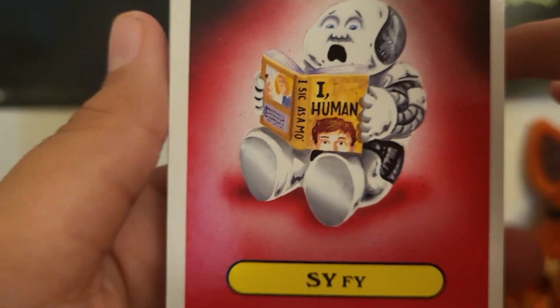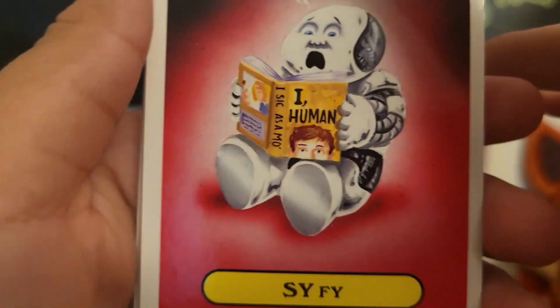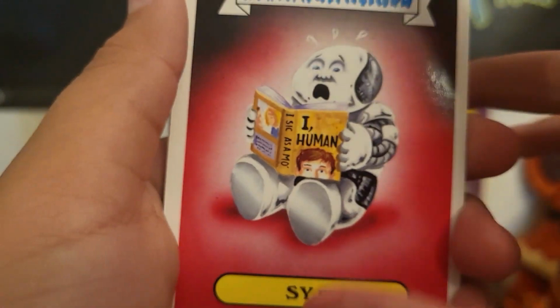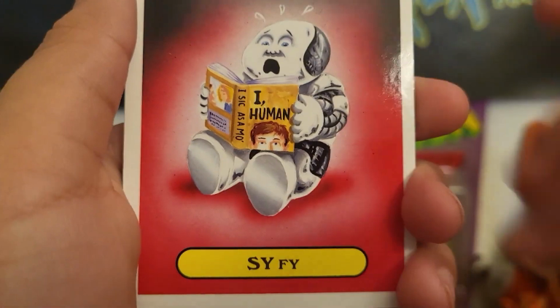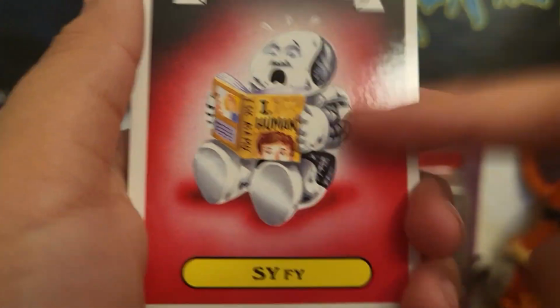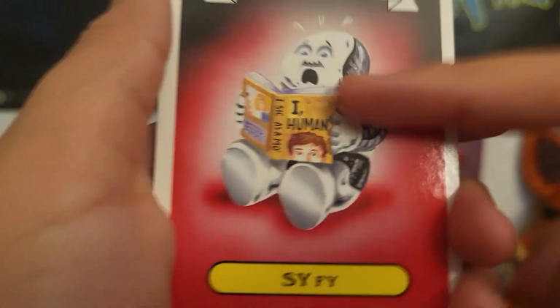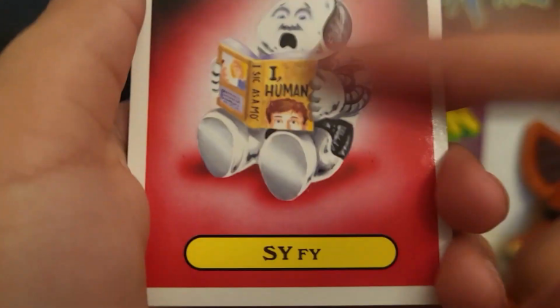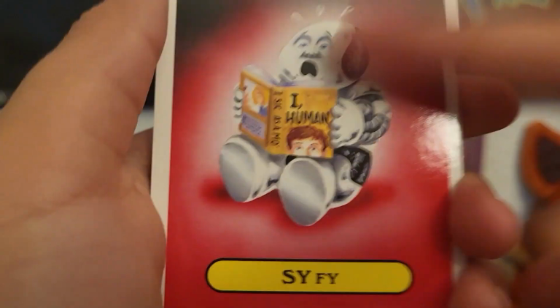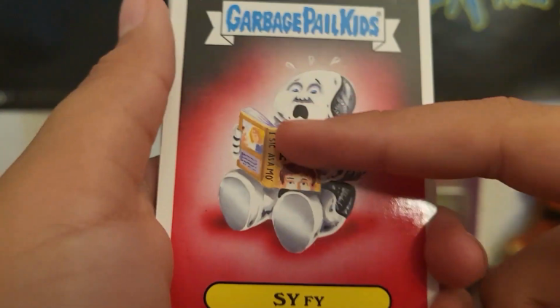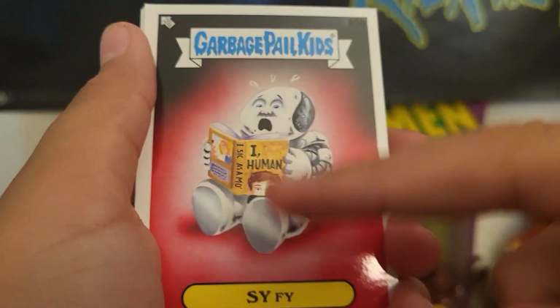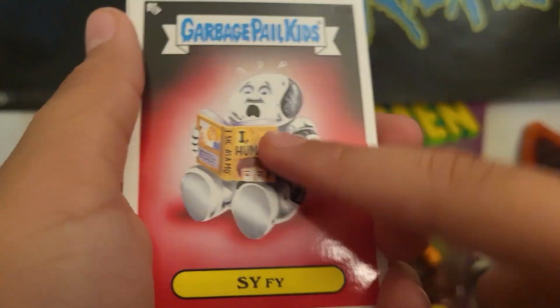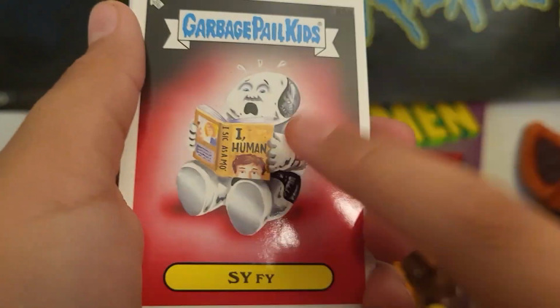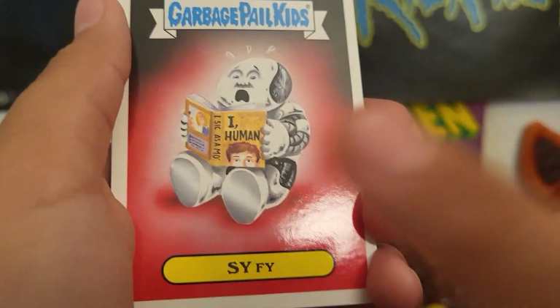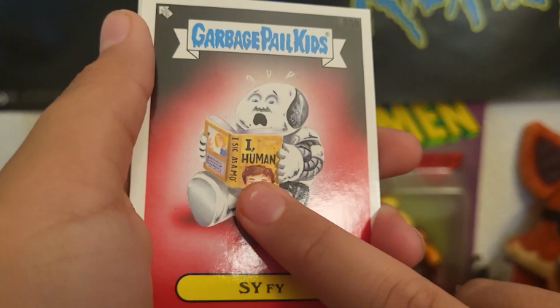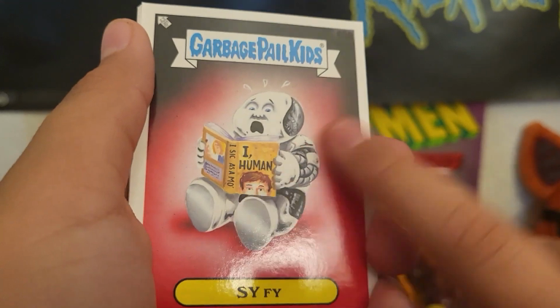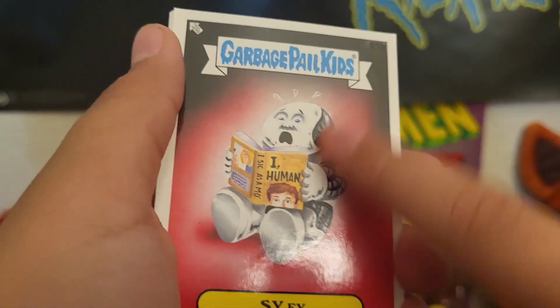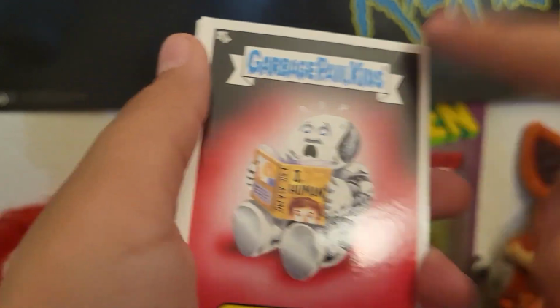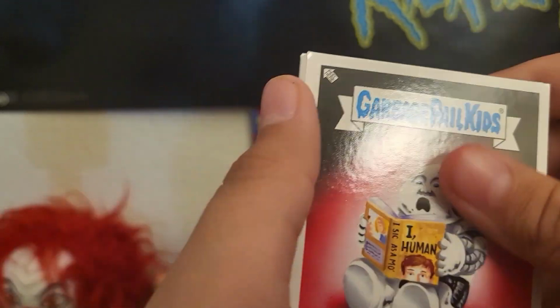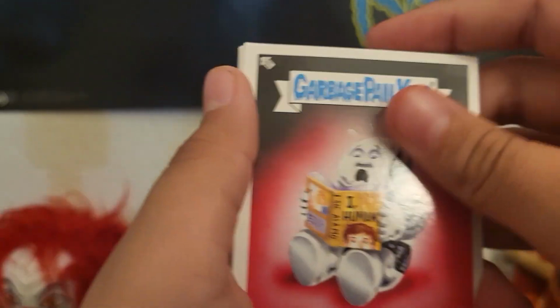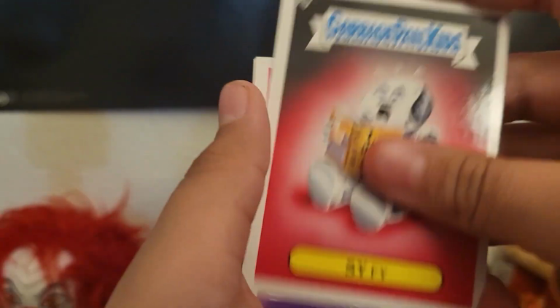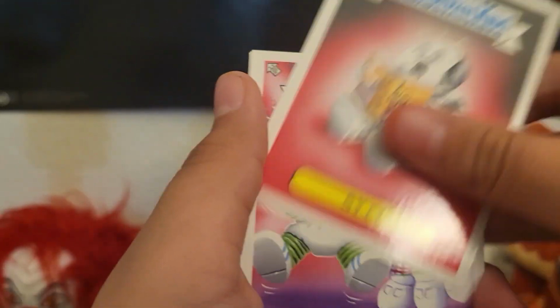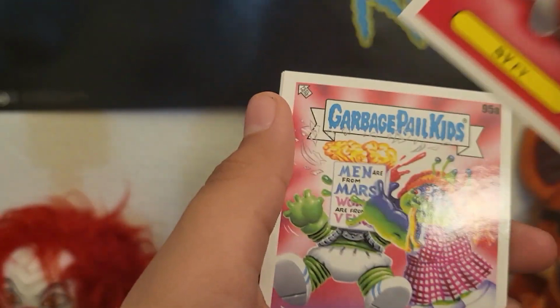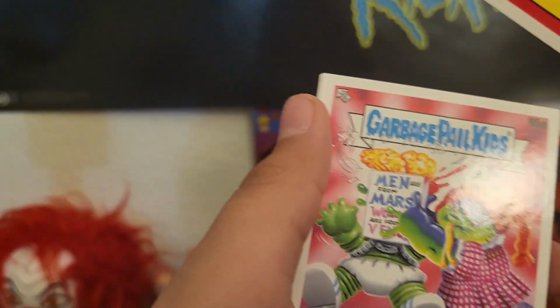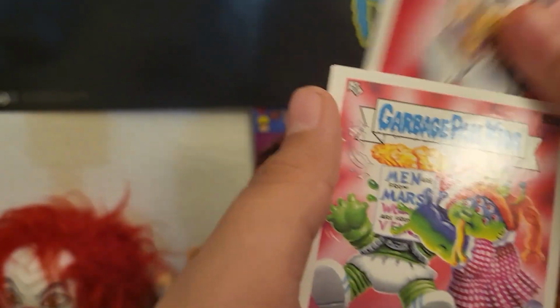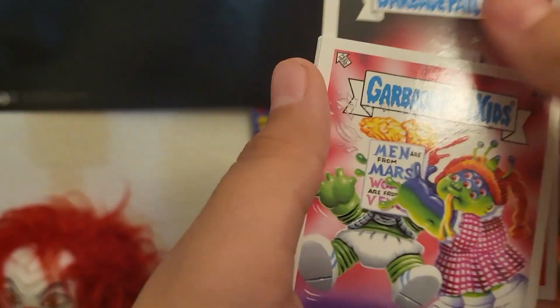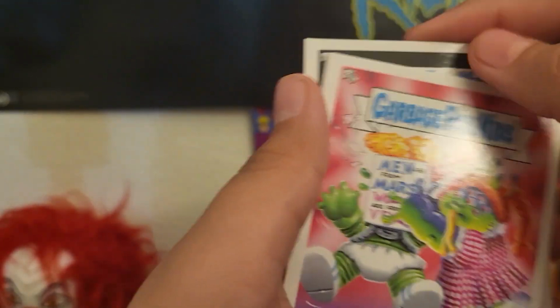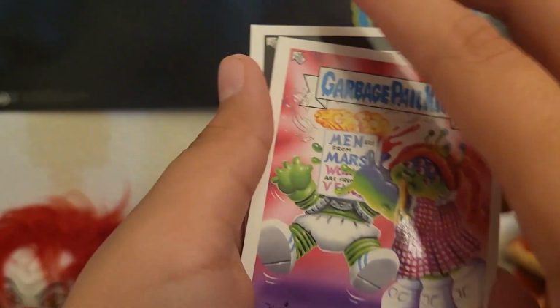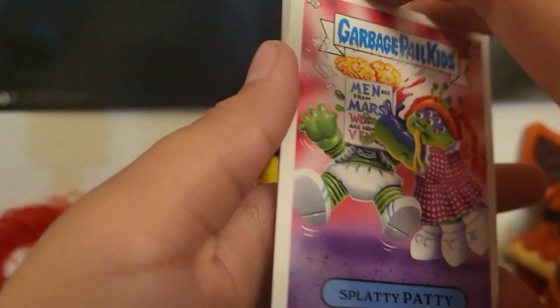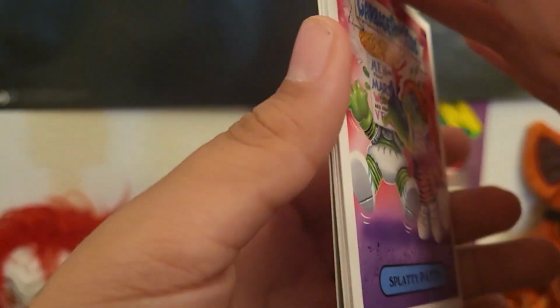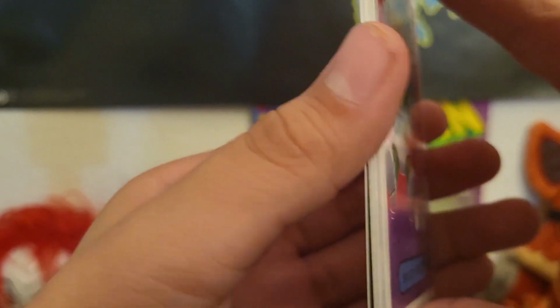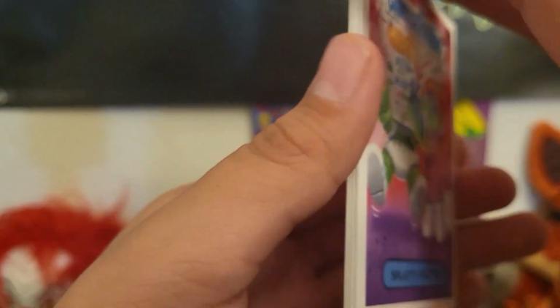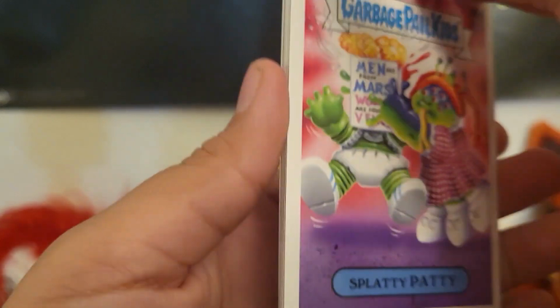Sci-fi — this is nice, this is nice. And then we're back. There's only eight cards in here.